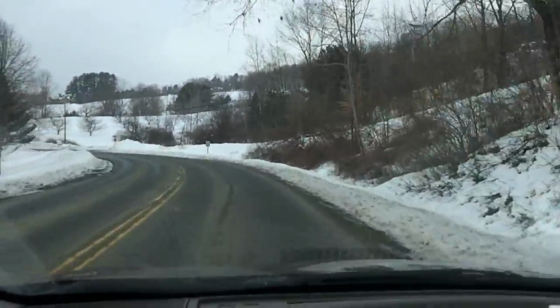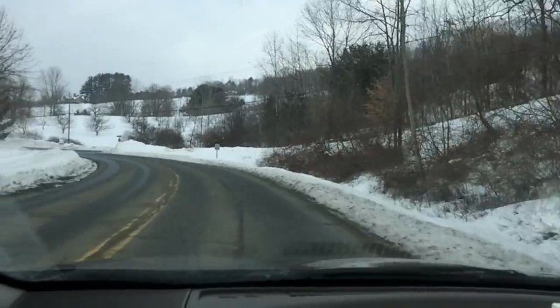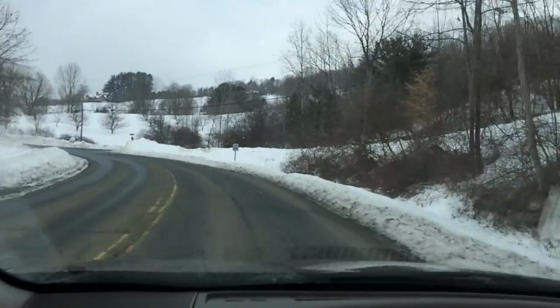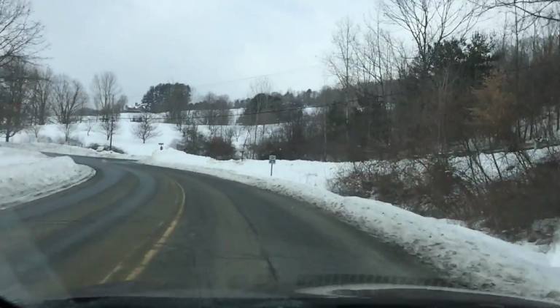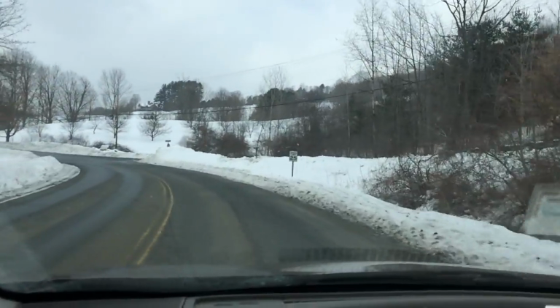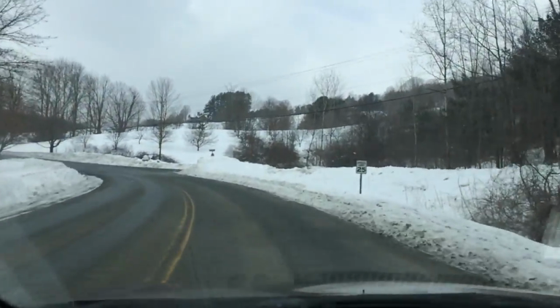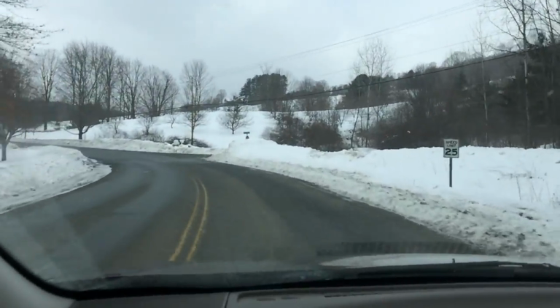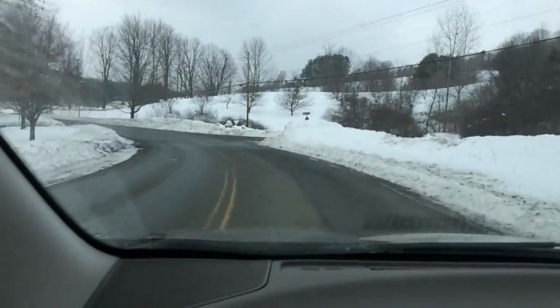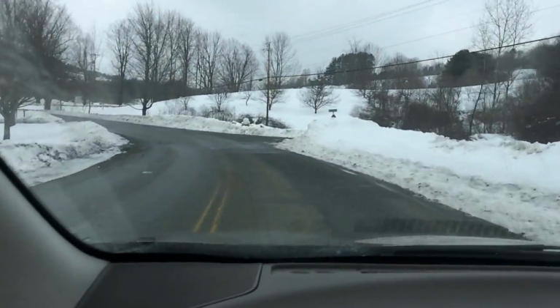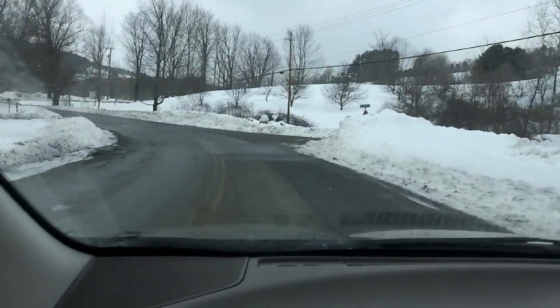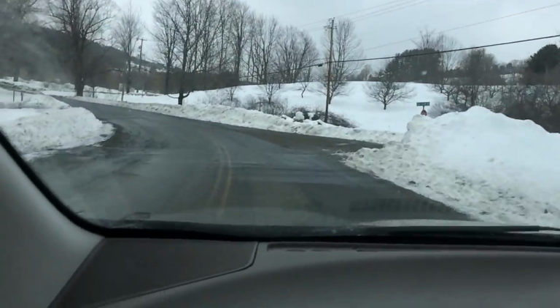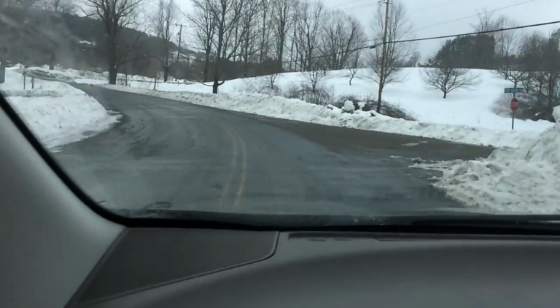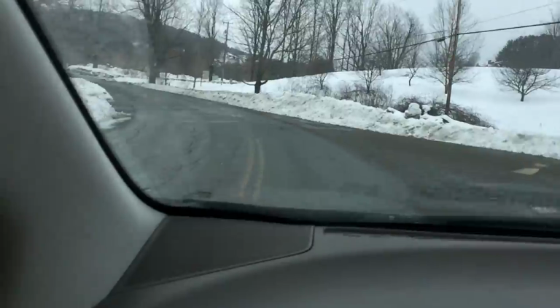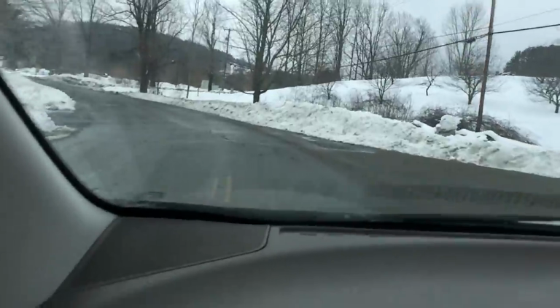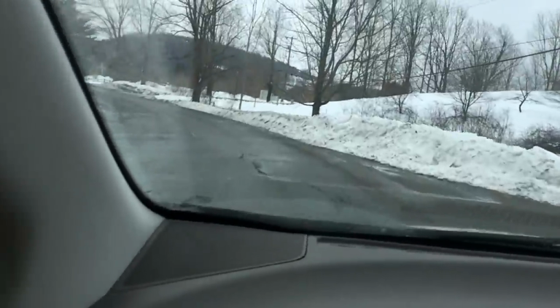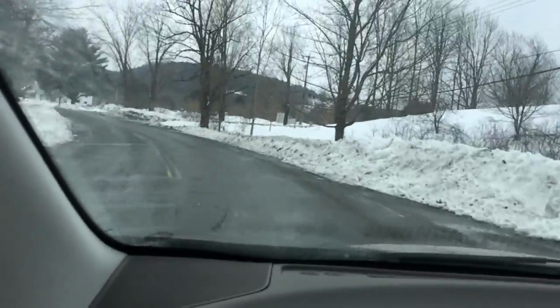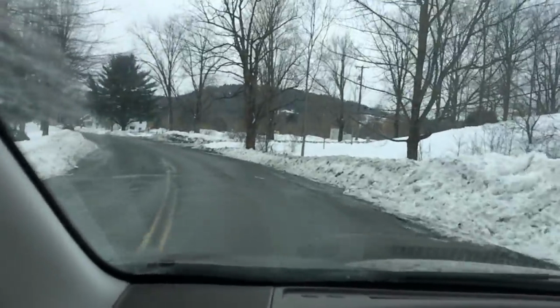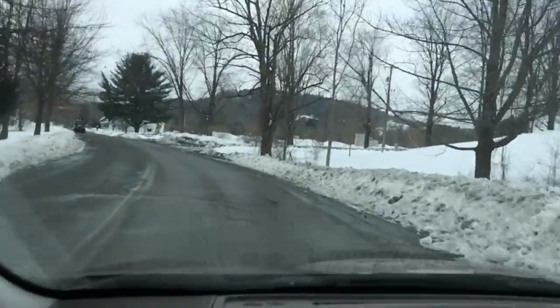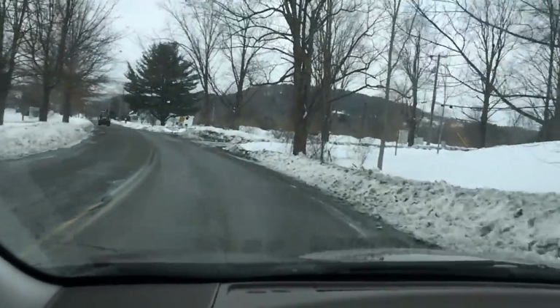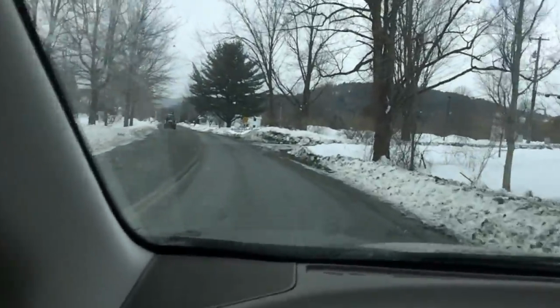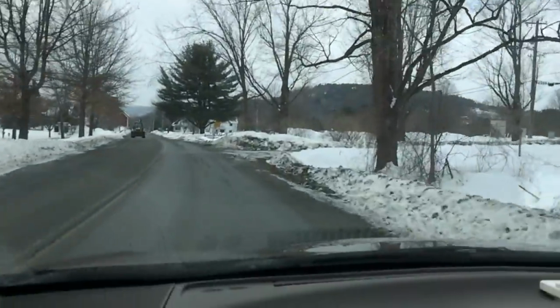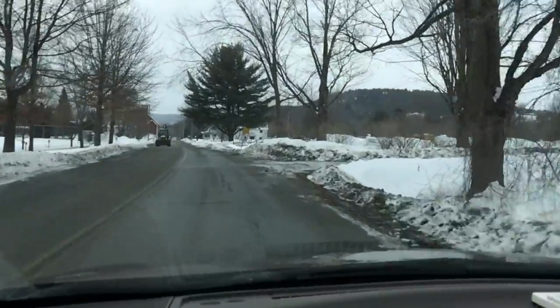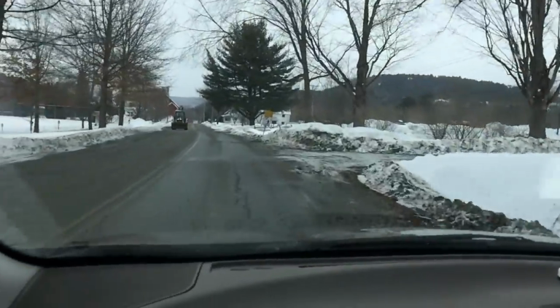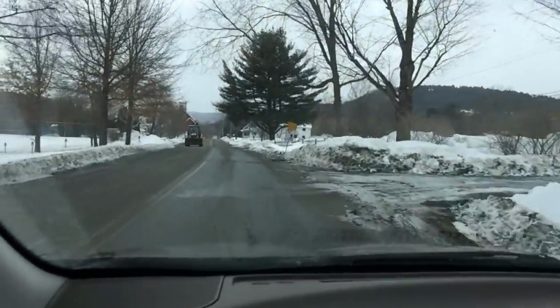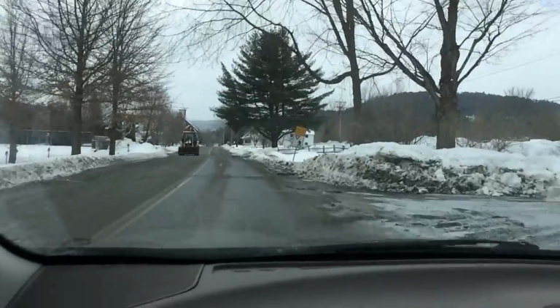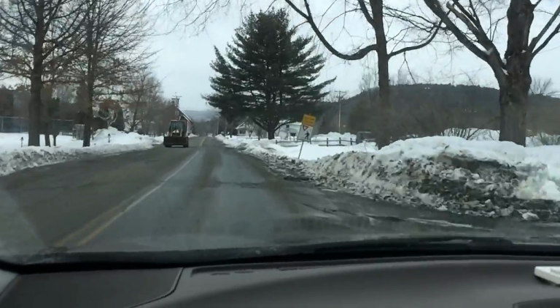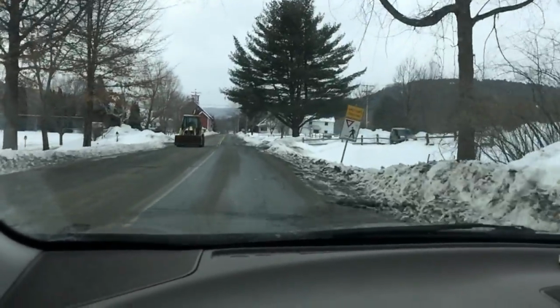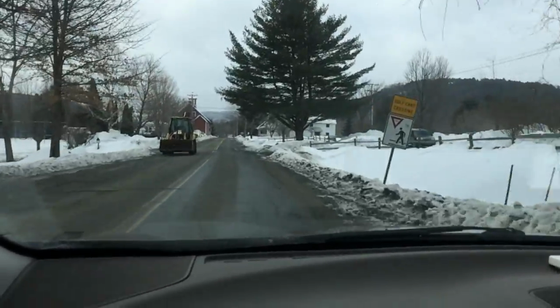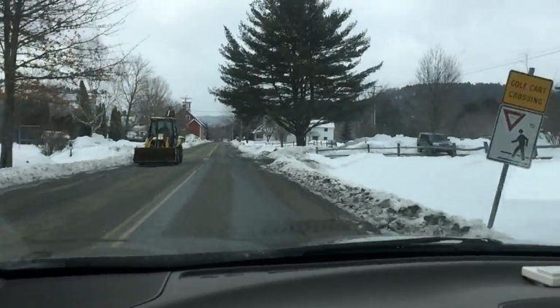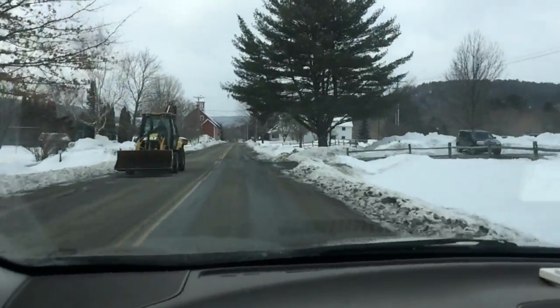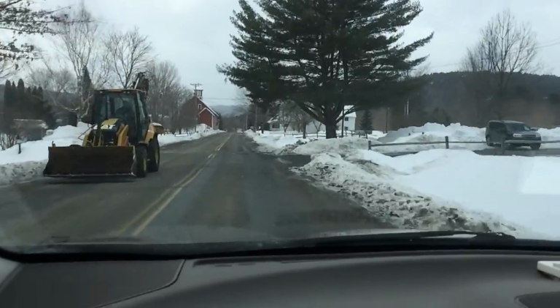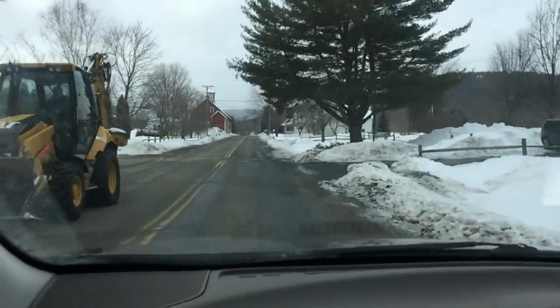Coming around the bend here, Queechee Club will be on the left. And presumably the sidewalk would terminate or would have terminated by now.